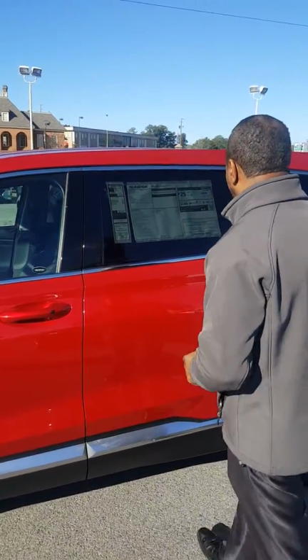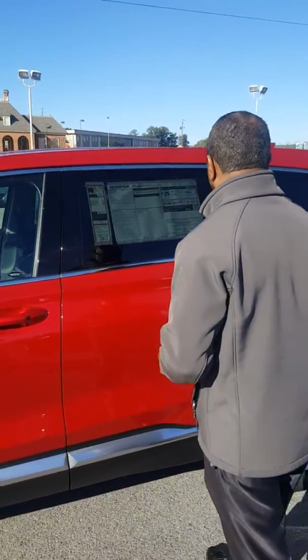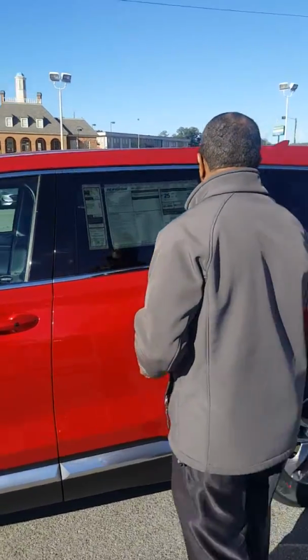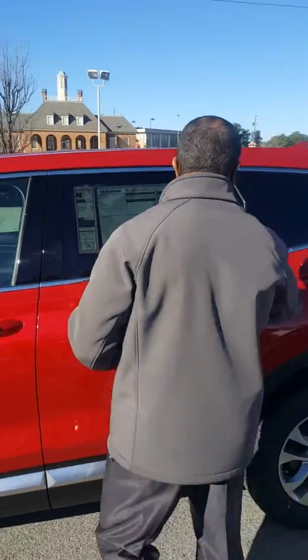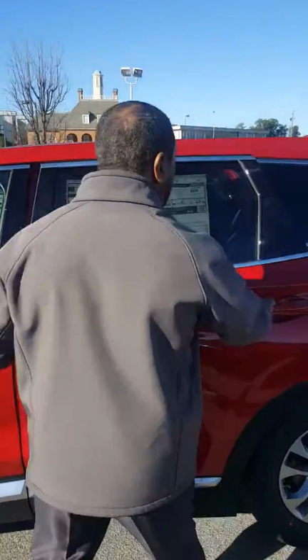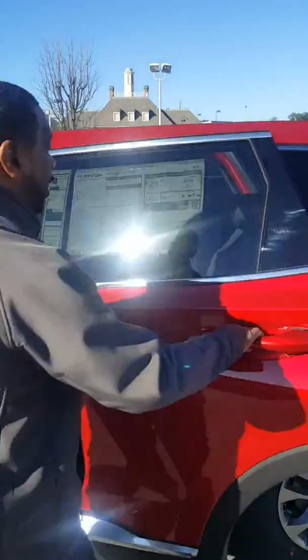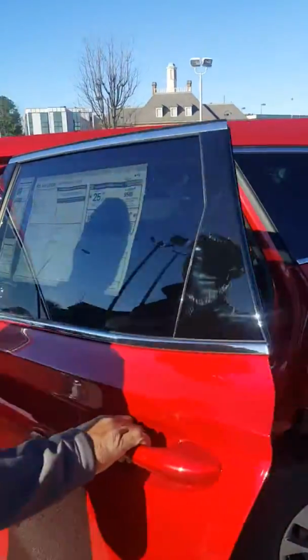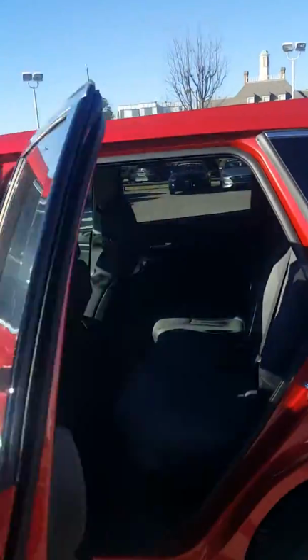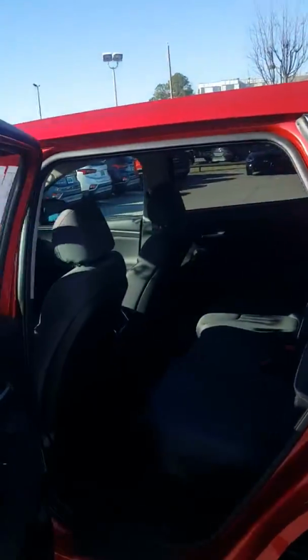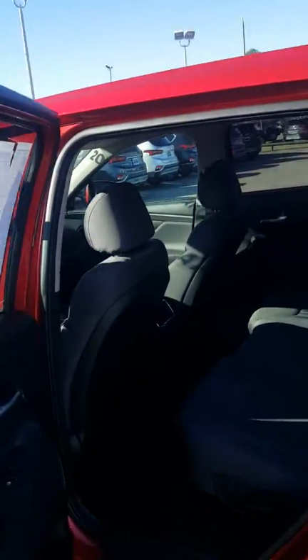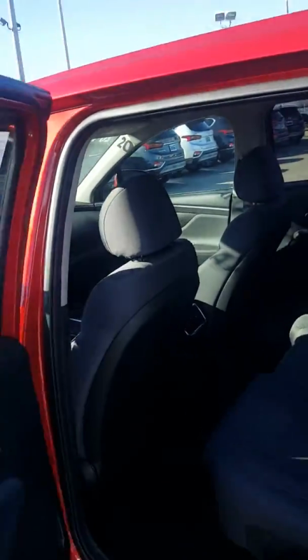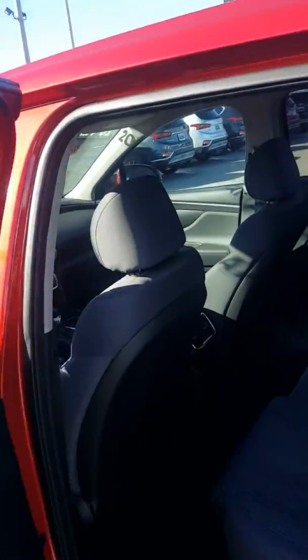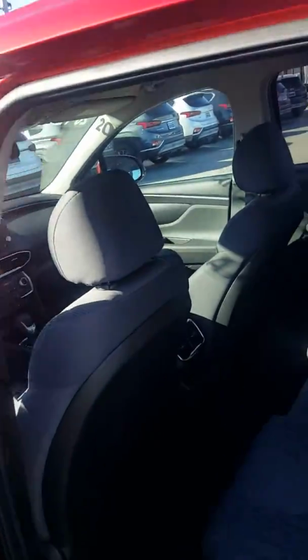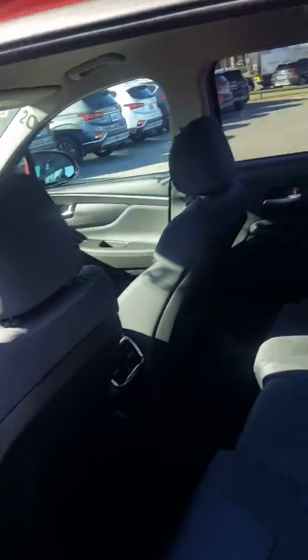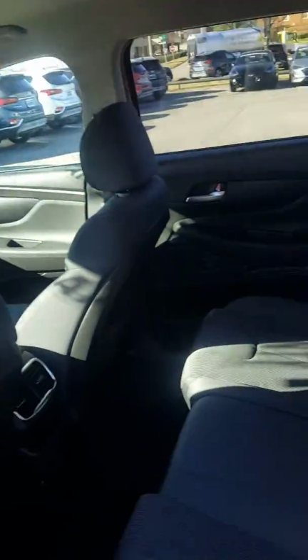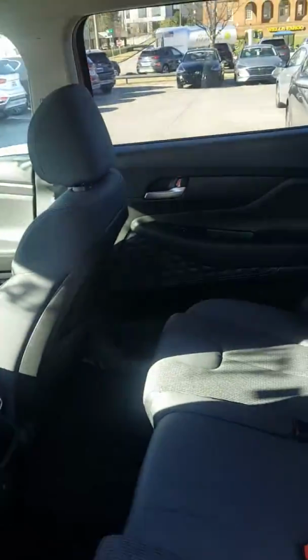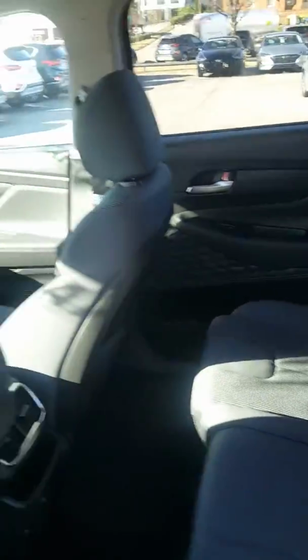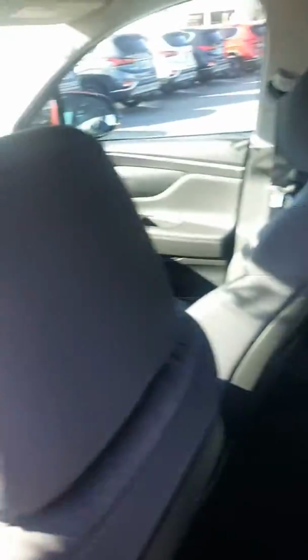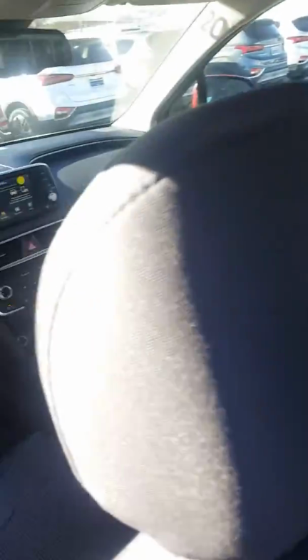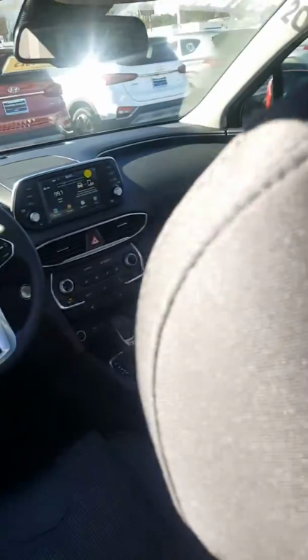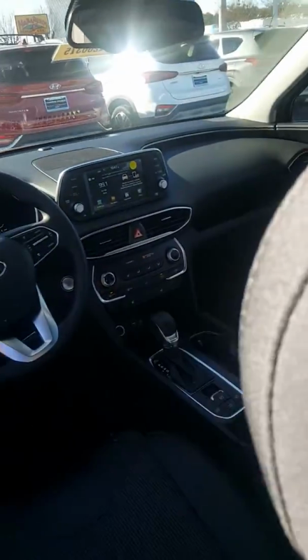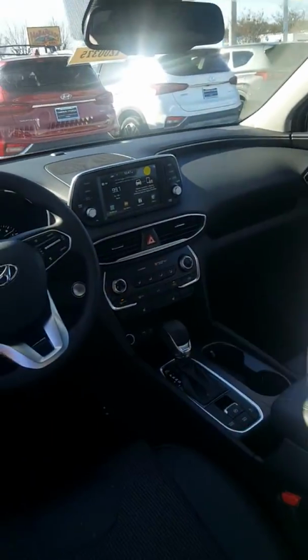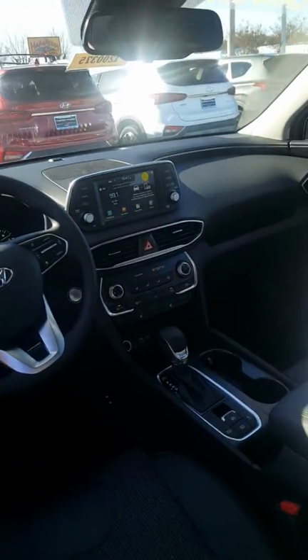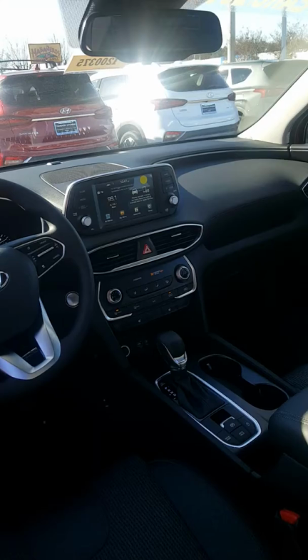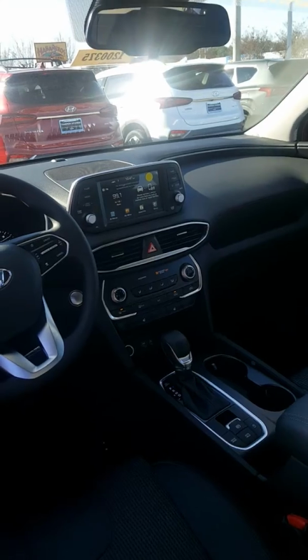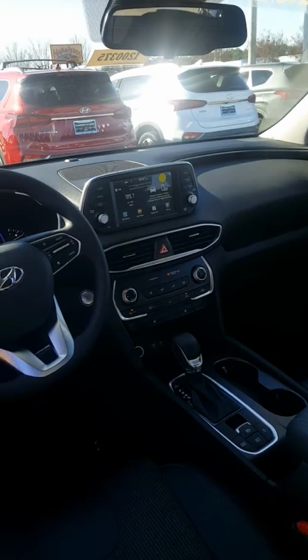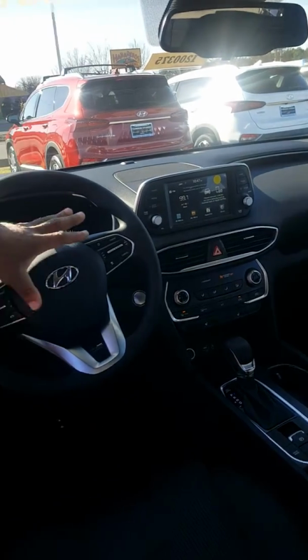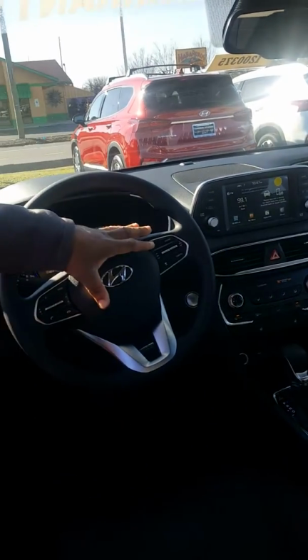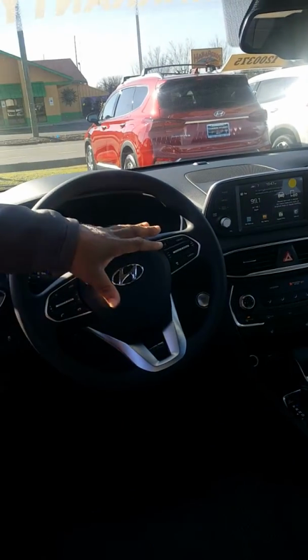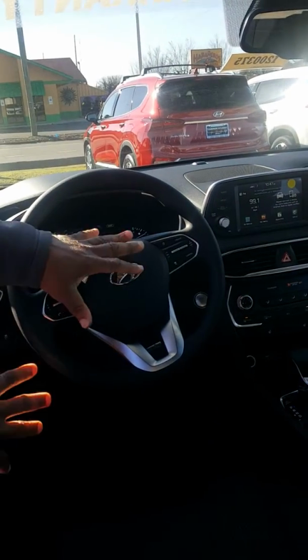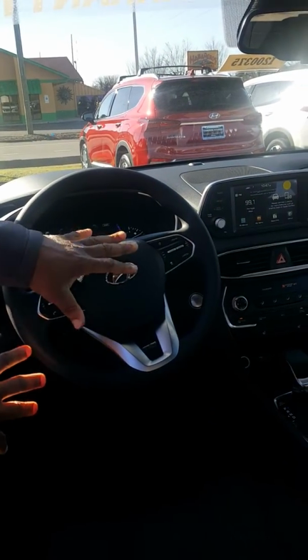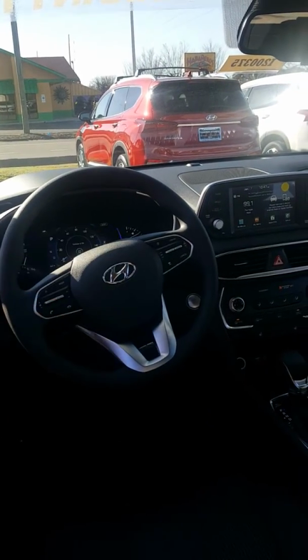As I said earlier, this is red with the gray cloth interior. Now, this vehicle comes standard with things like power windows, power door locks, tilt steering, and cruise control.